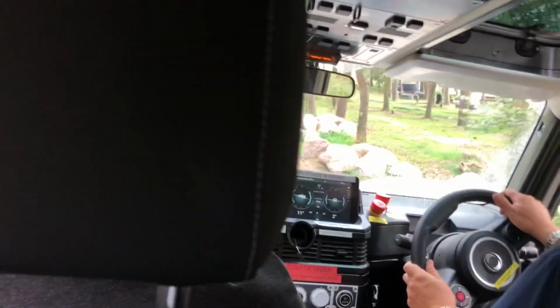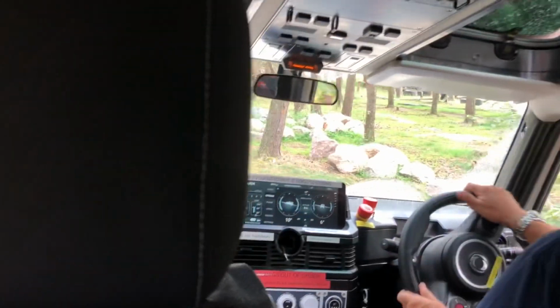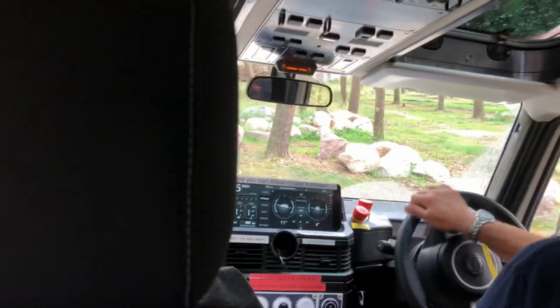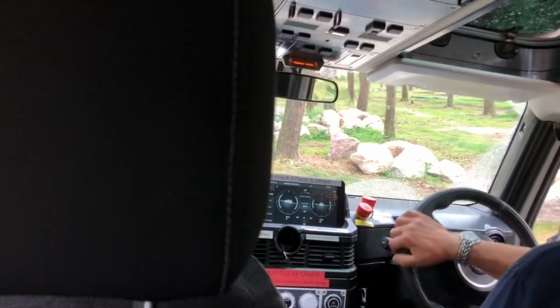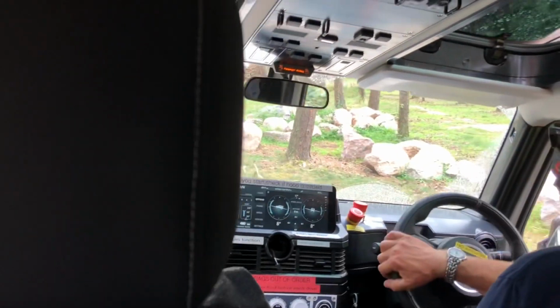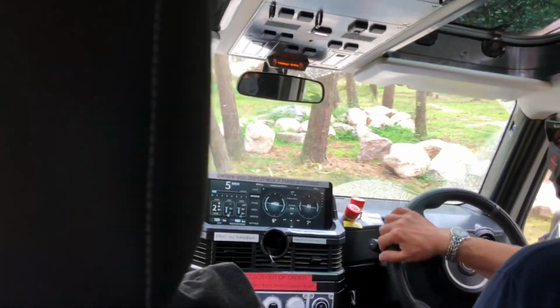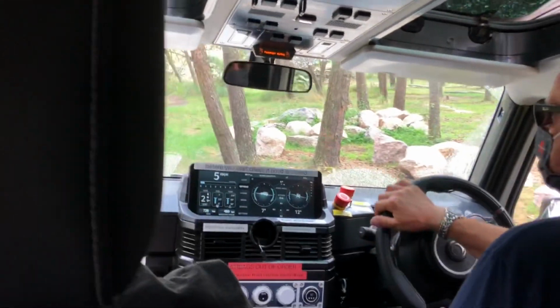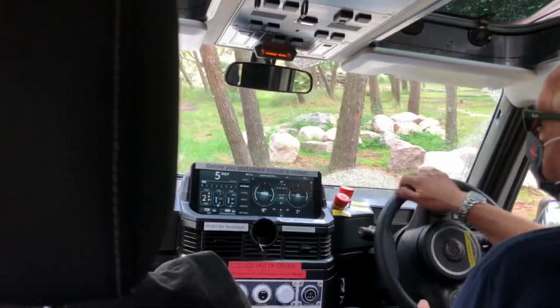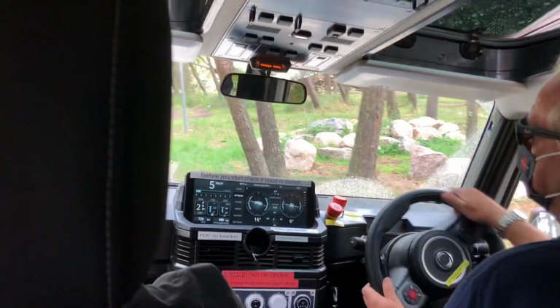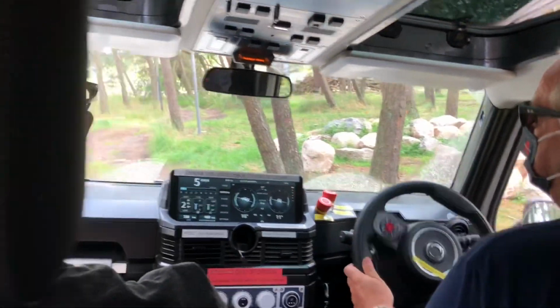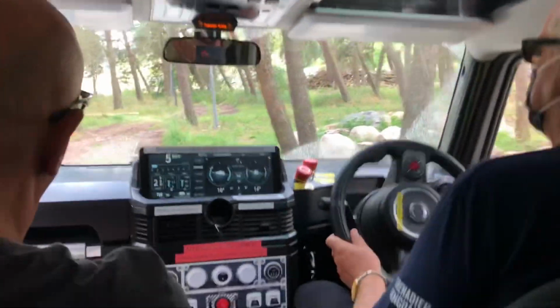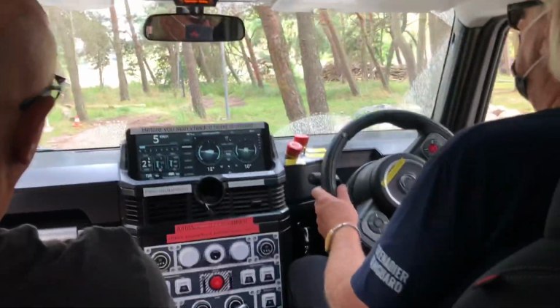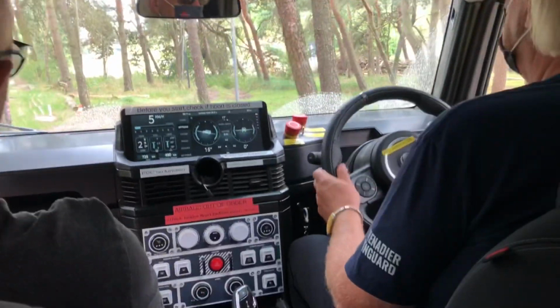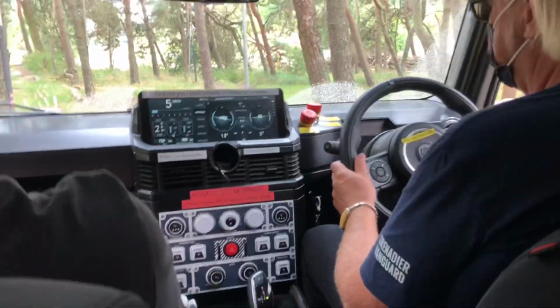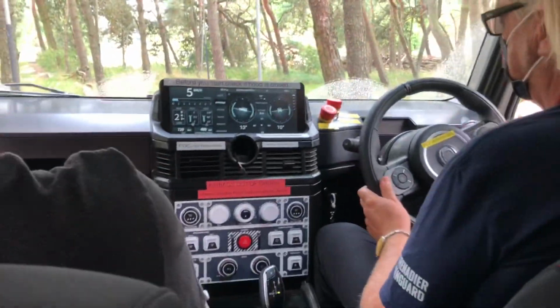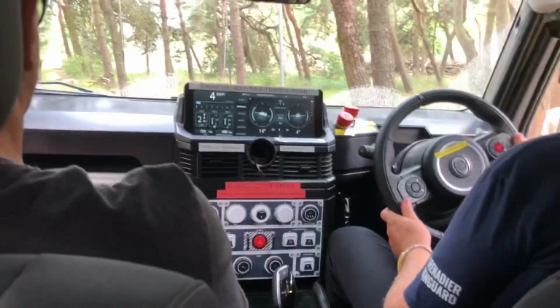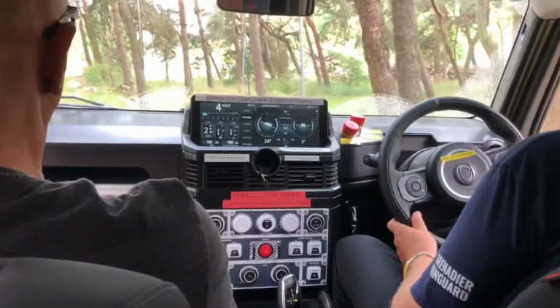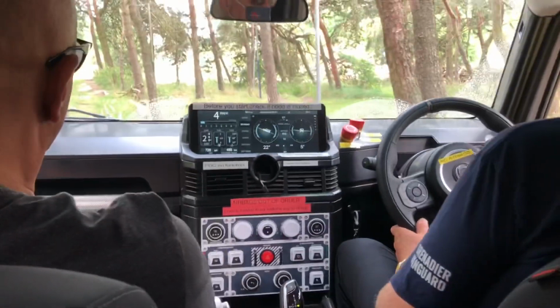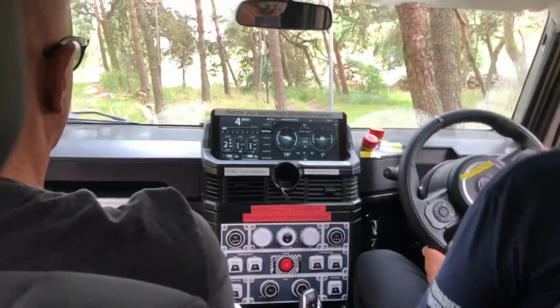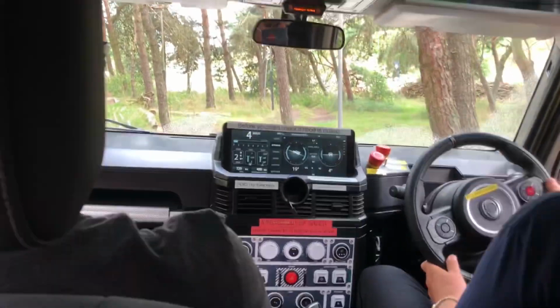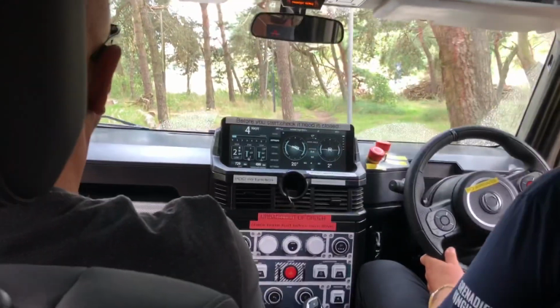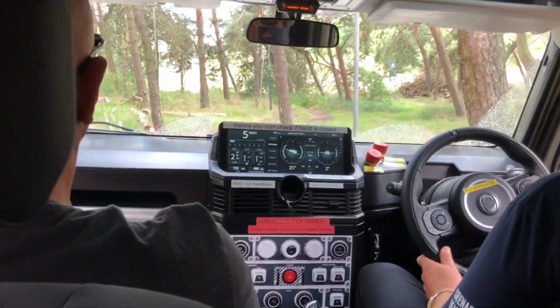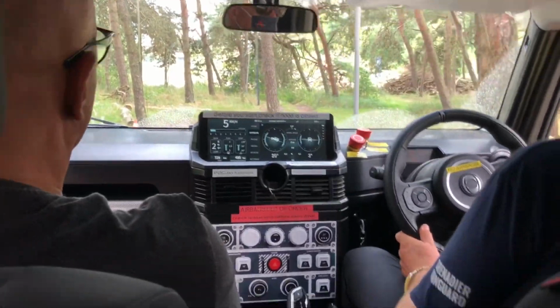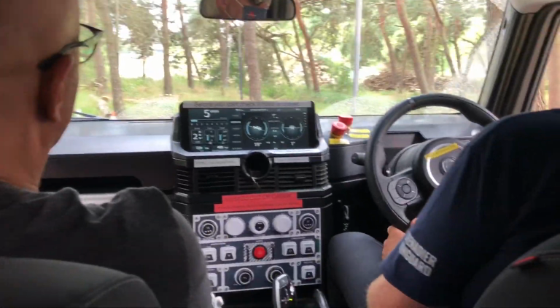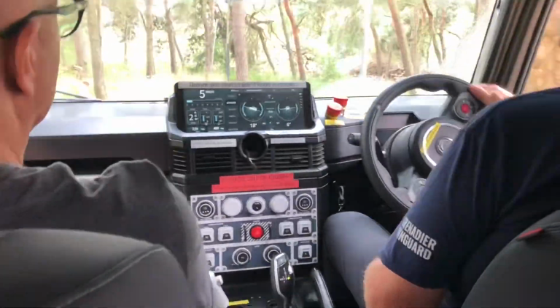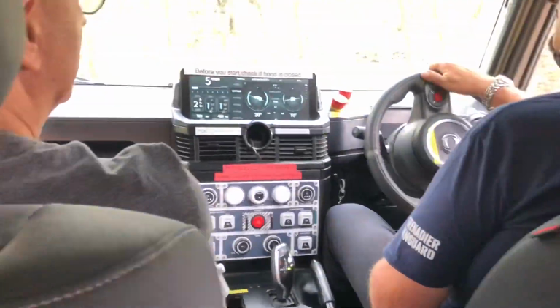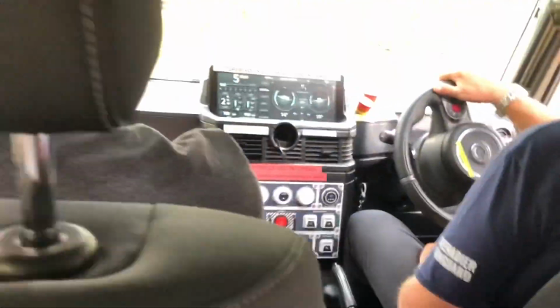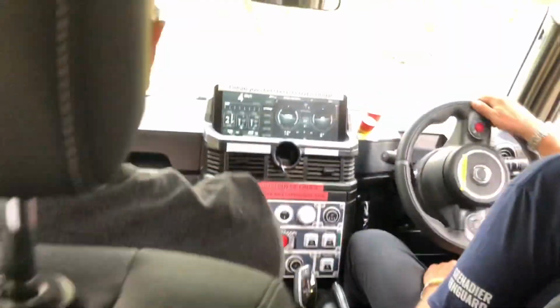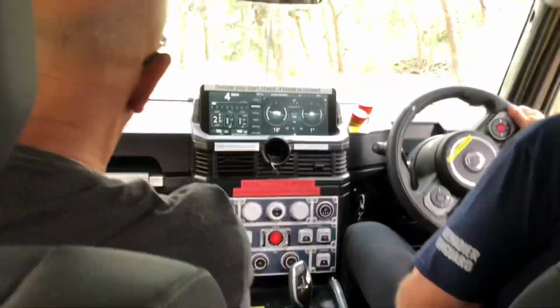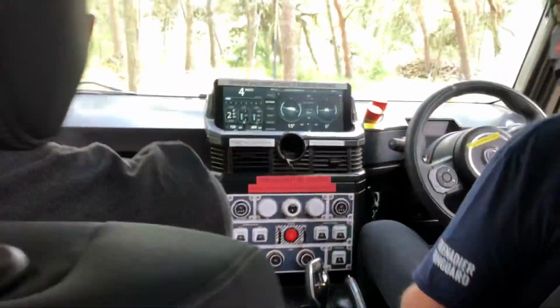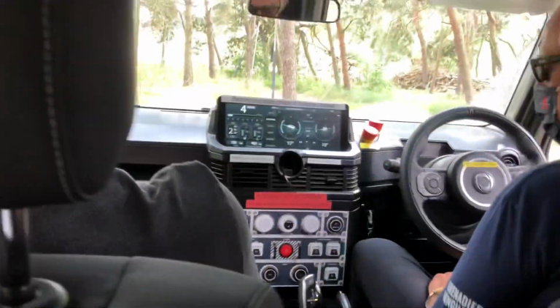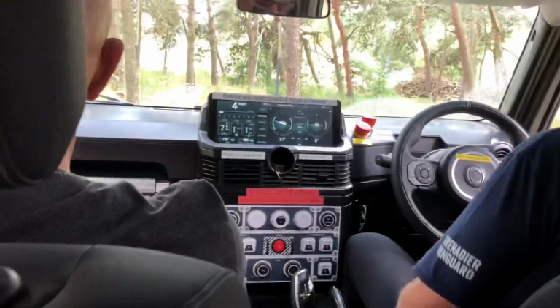Bei einem richtigen Offroad-Navi brauchst du etwas anderes, weil das ist um den E-Mail. Finde ich vernünftig. Sowieso immer das Beste, um zu Google Maps zu navigieren.